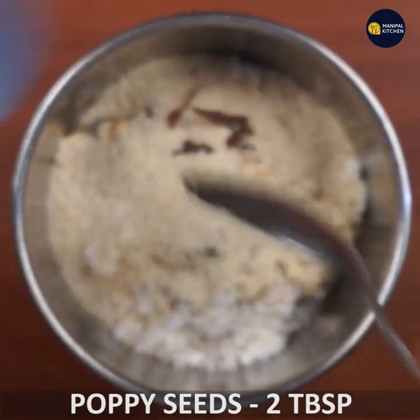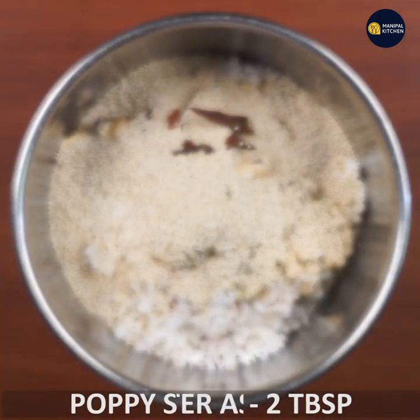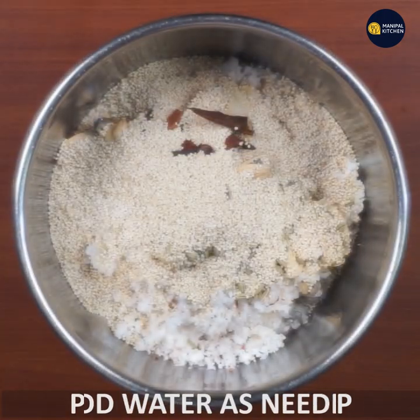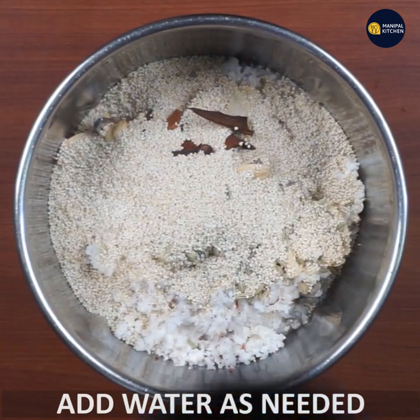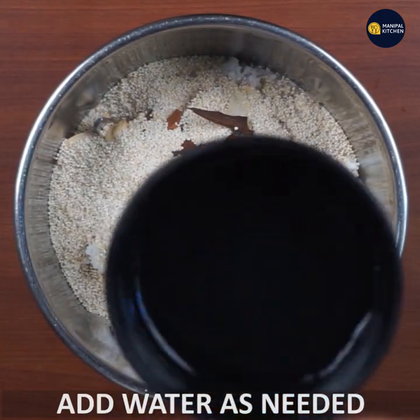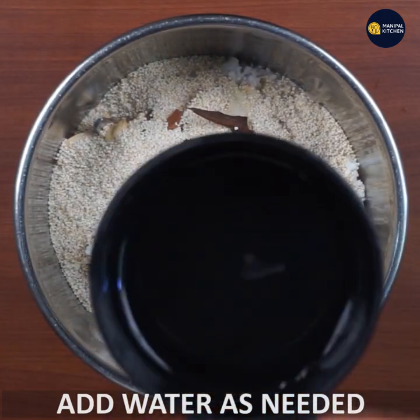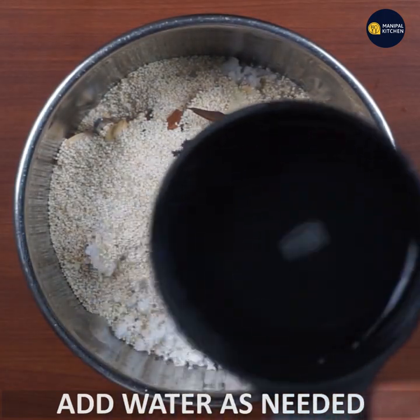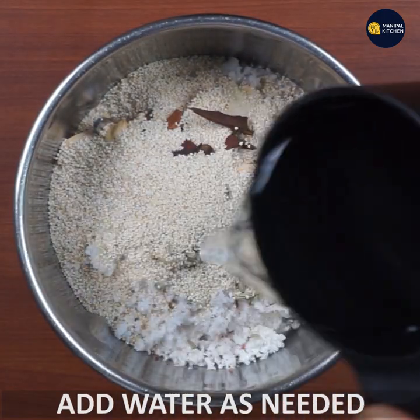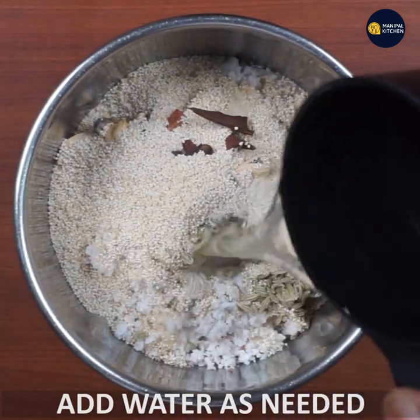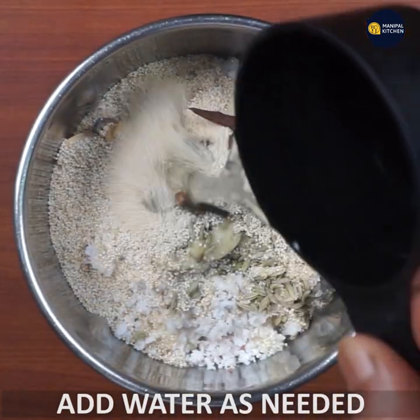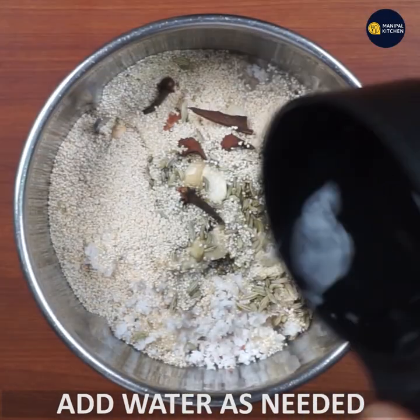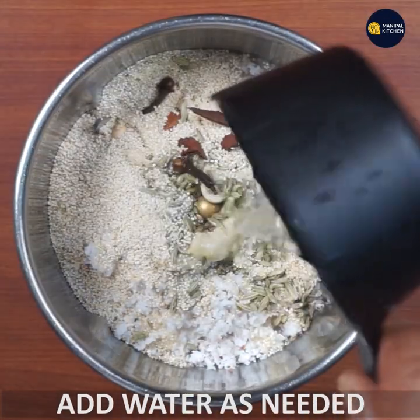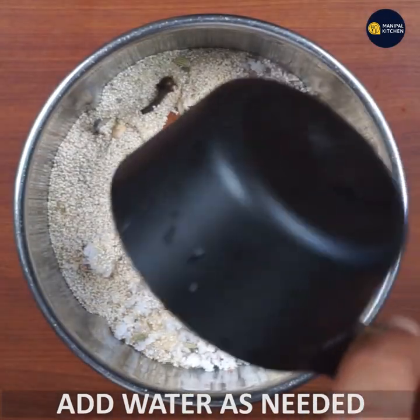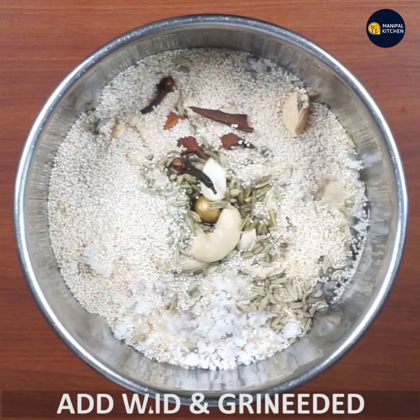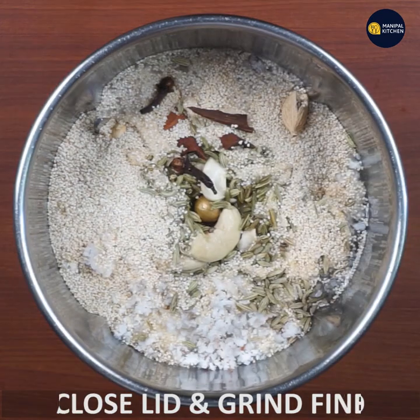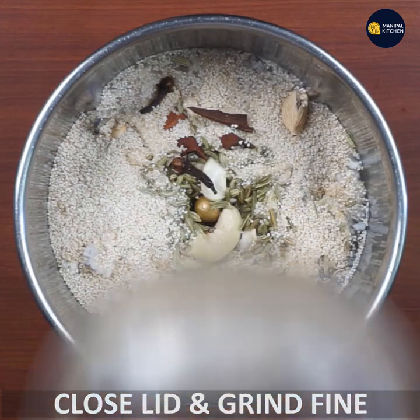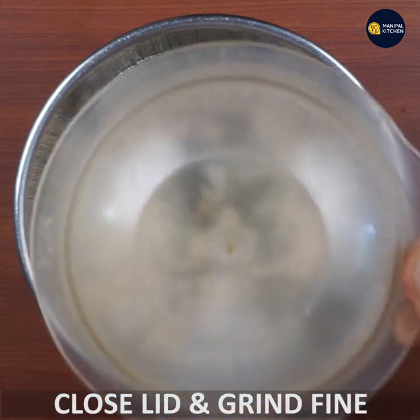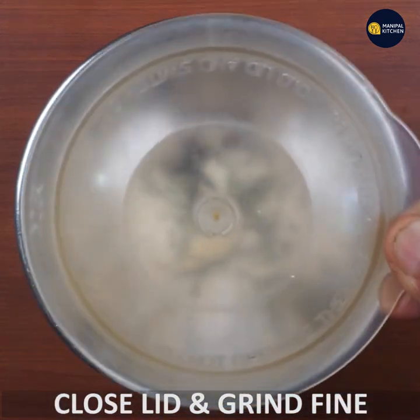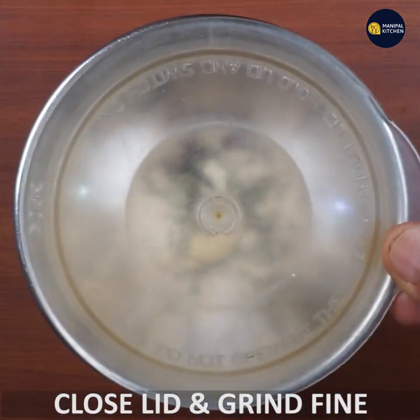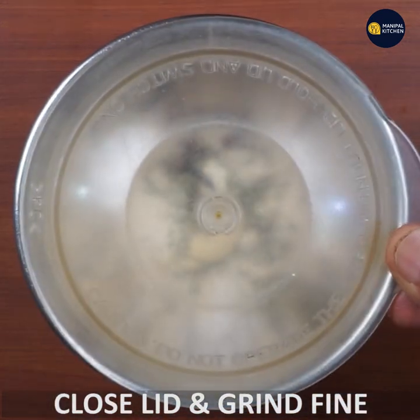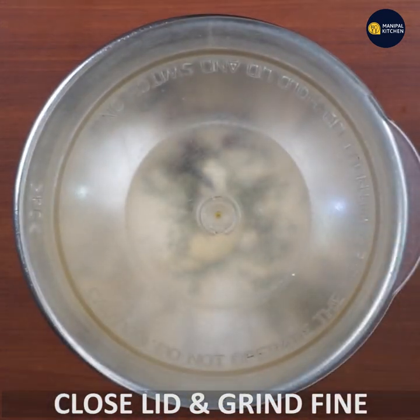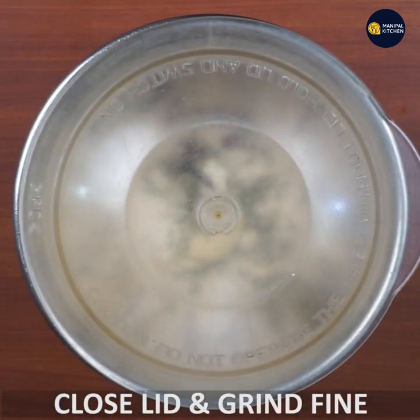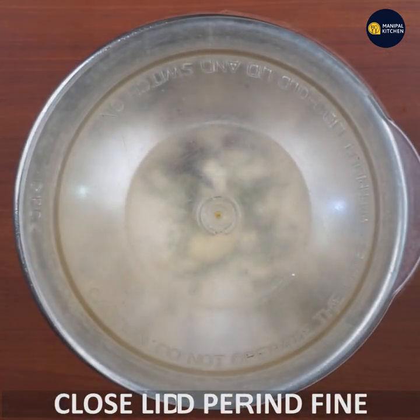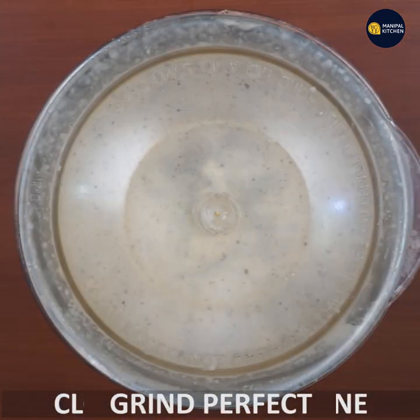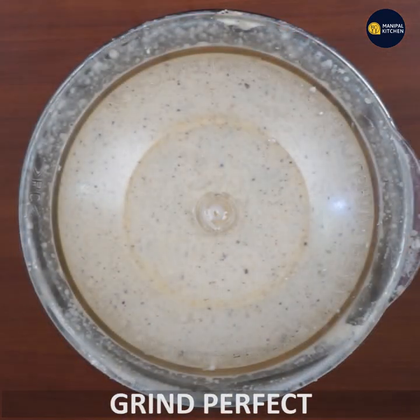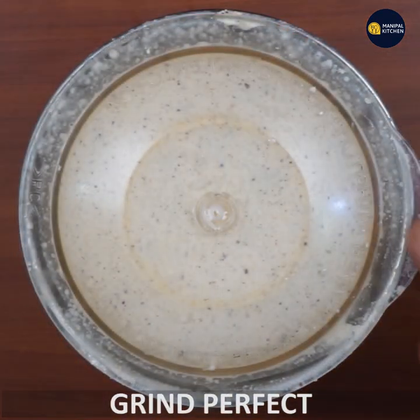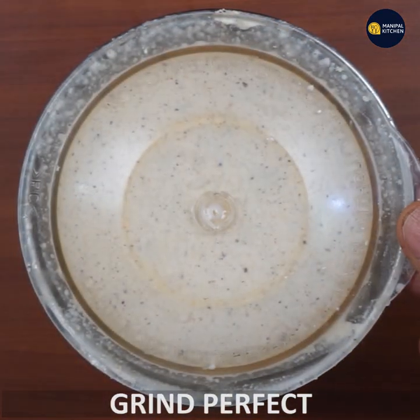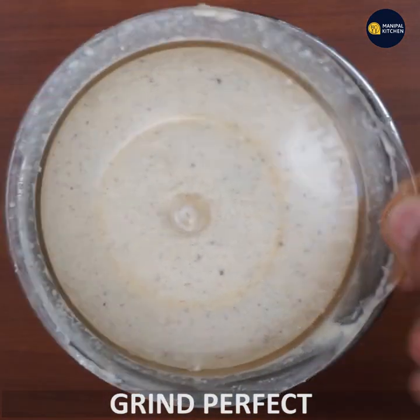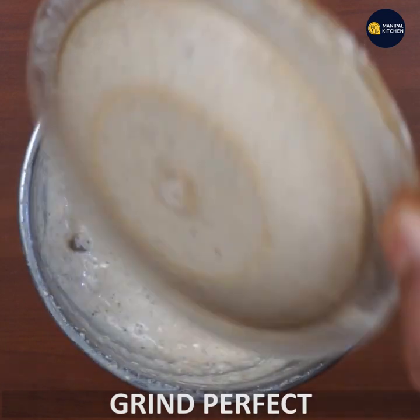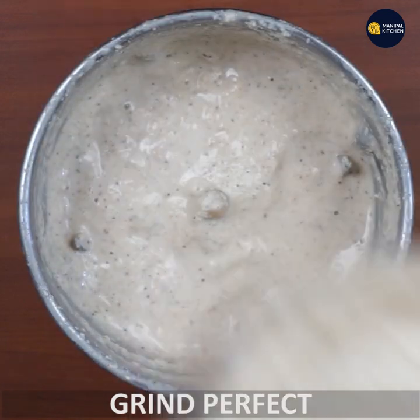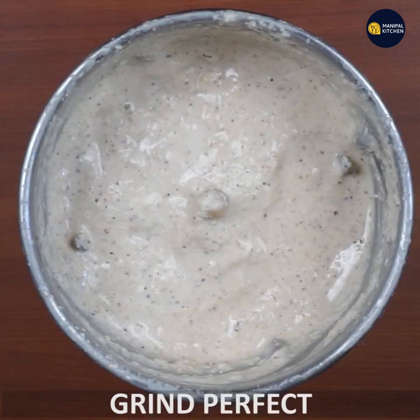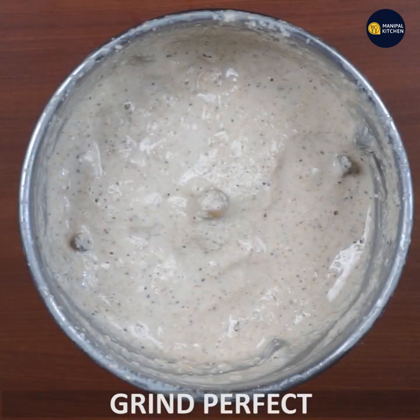Add water and oil as well. You can use it very well. Then grind it until fine.